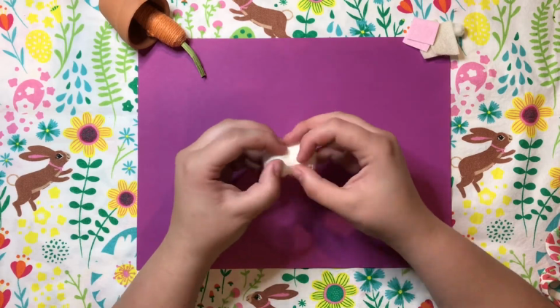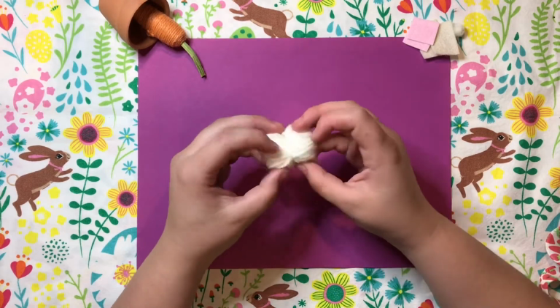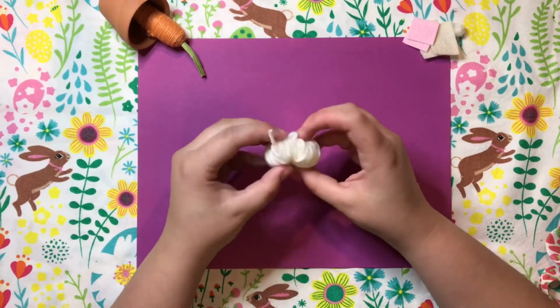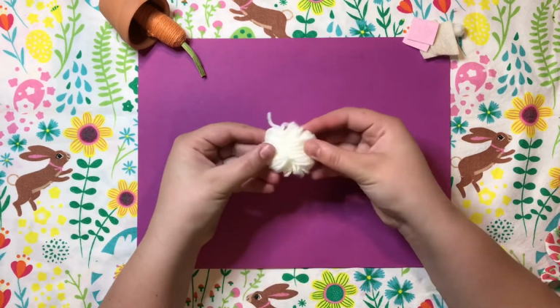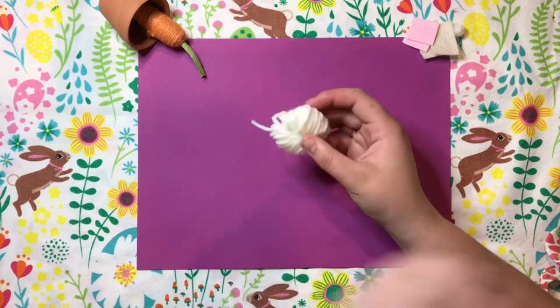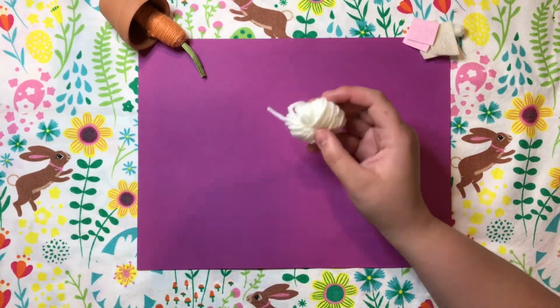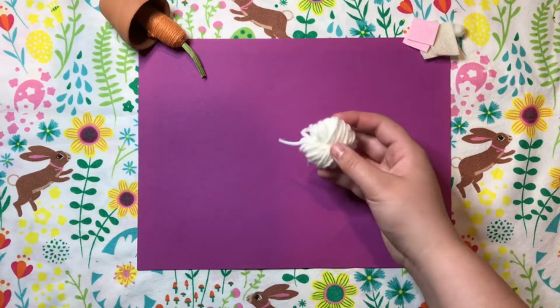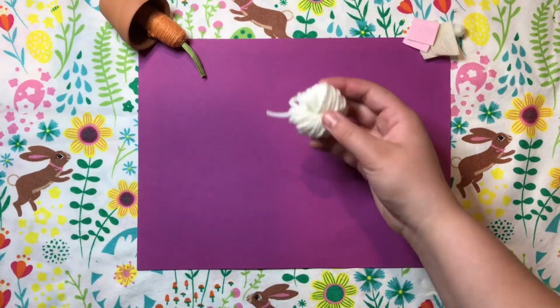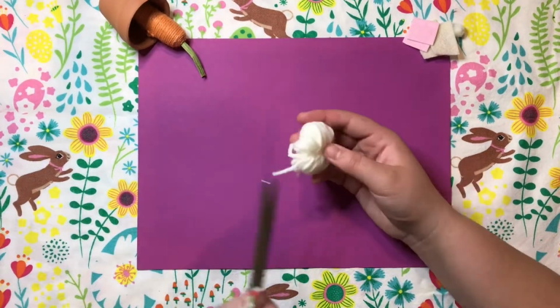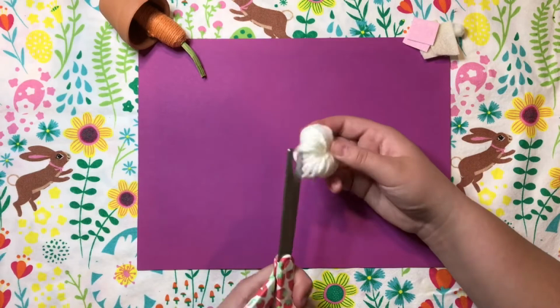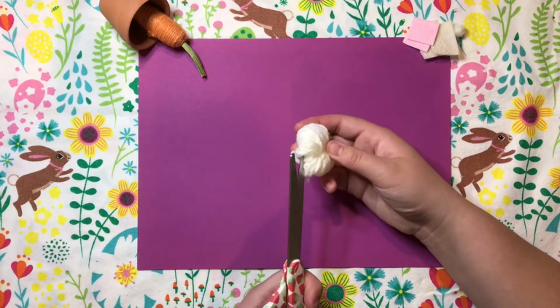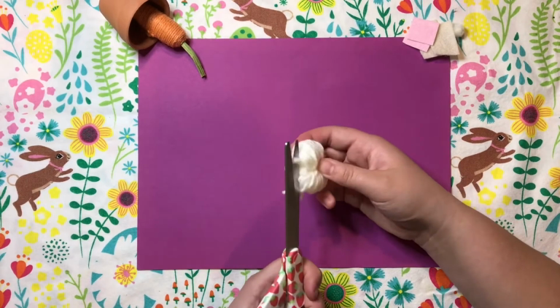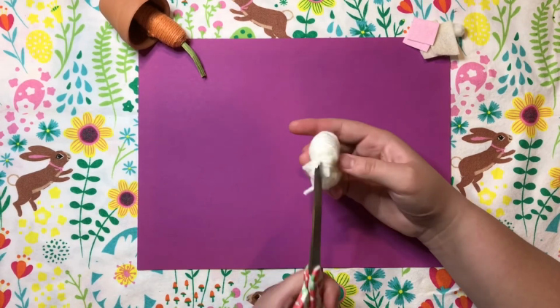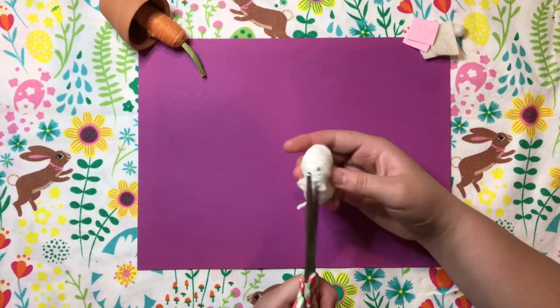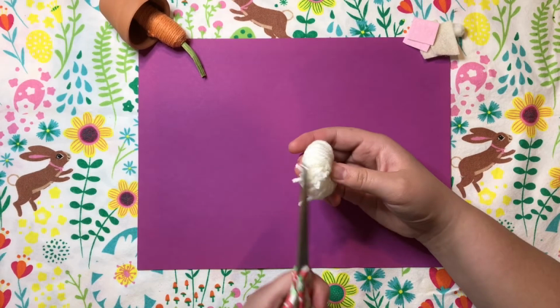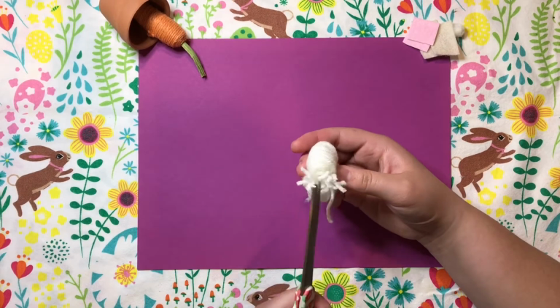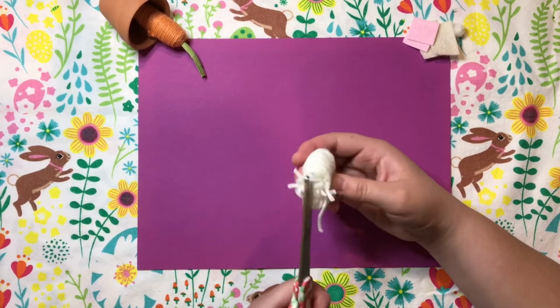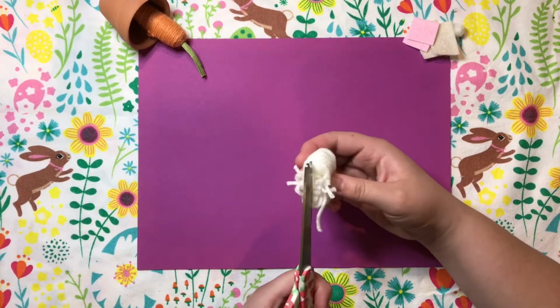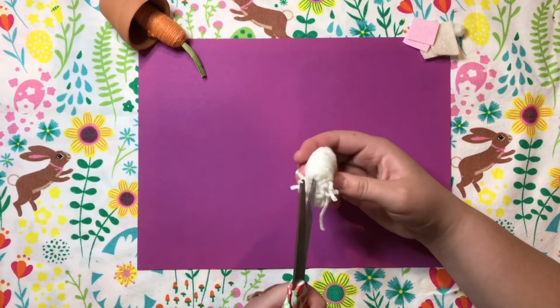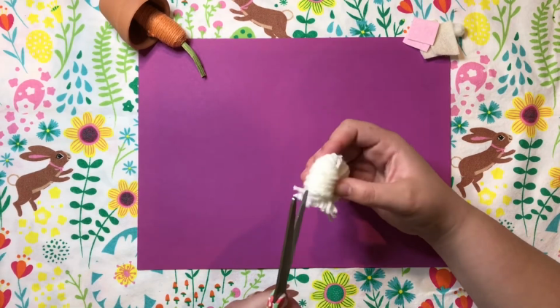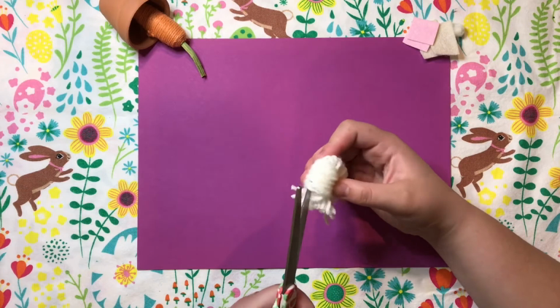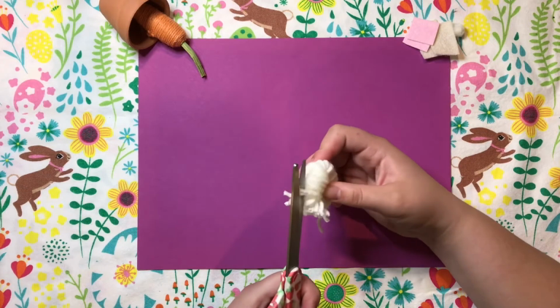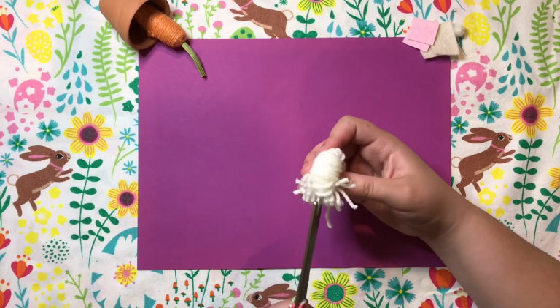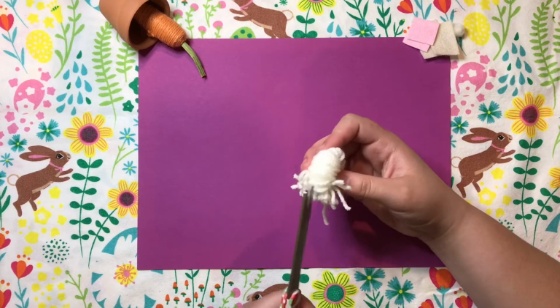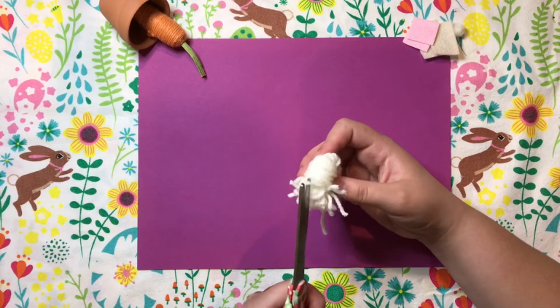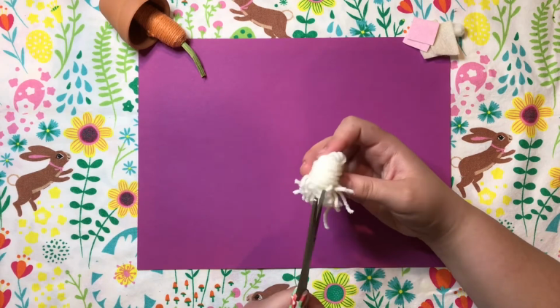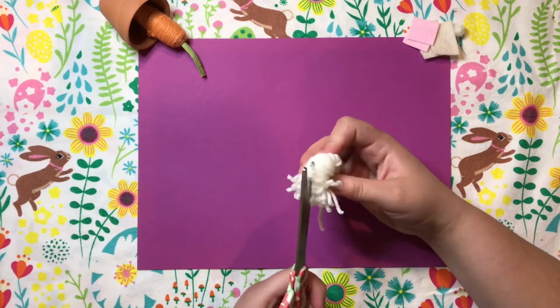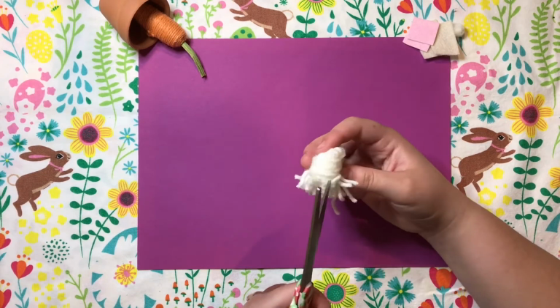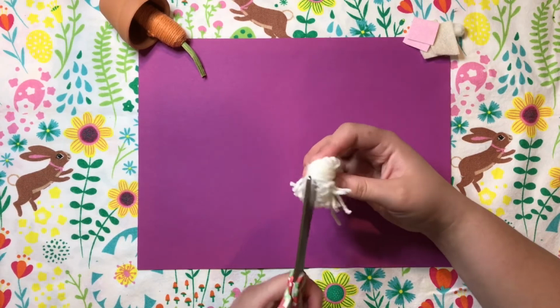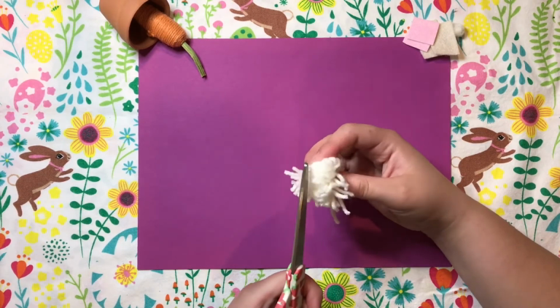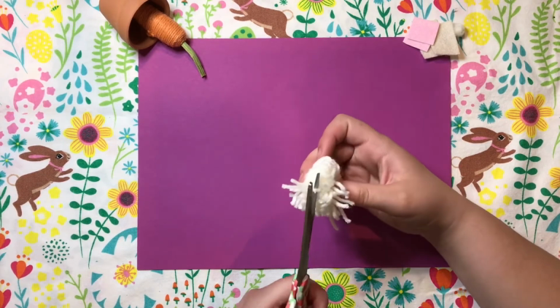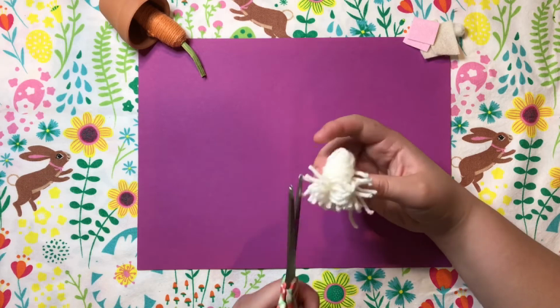Once it's tied, take your scissors and begin to cut all of the little loops to make the little strands of your pom pom. Just make sure when you're cutting you don't cut the string that's holding both halves together, or the whole thing will bust apart.